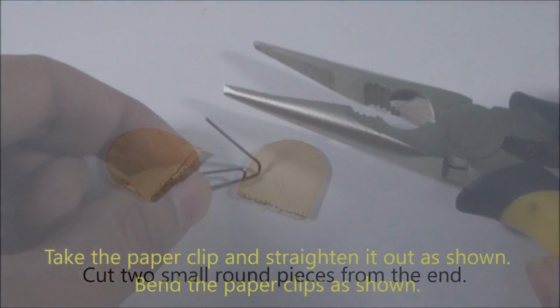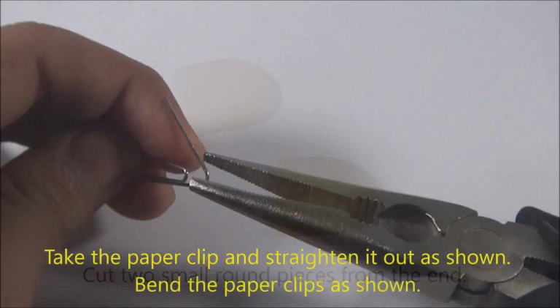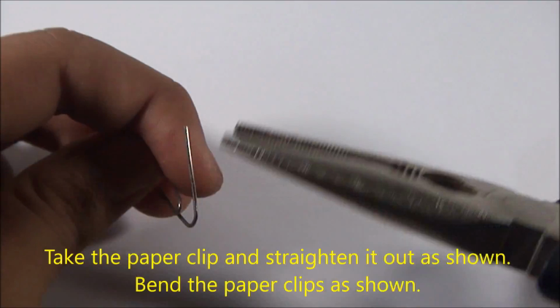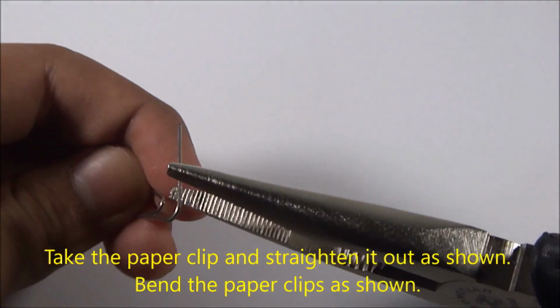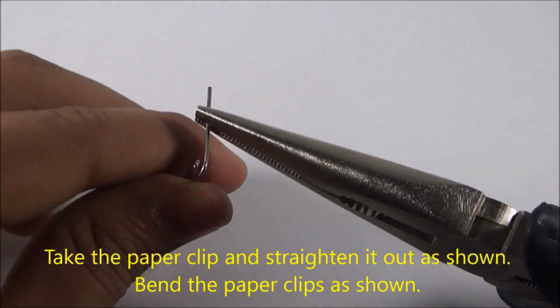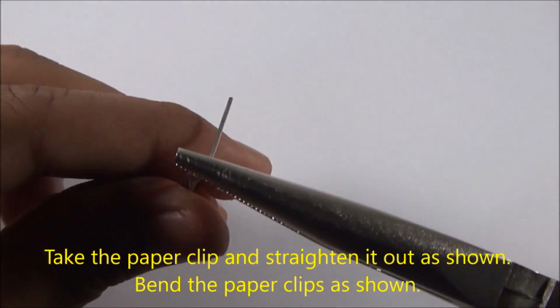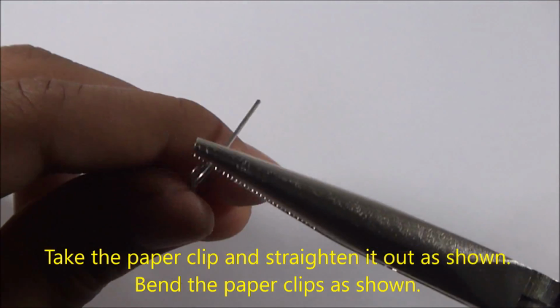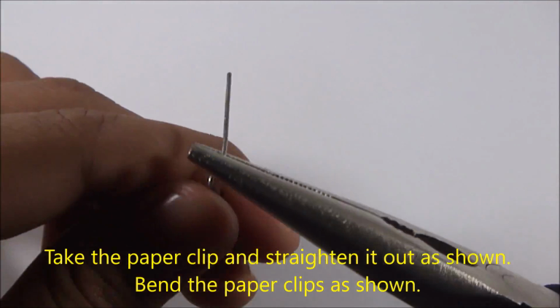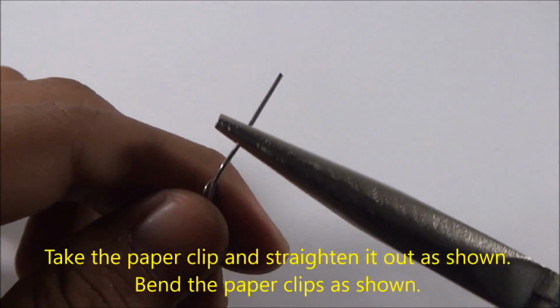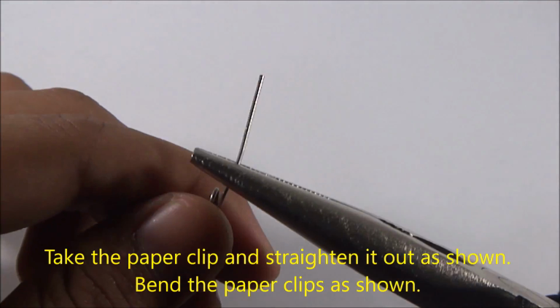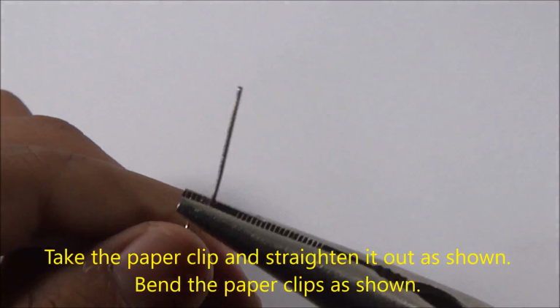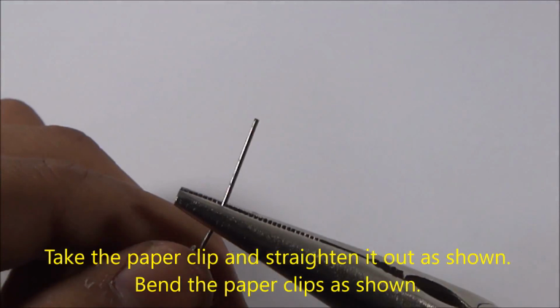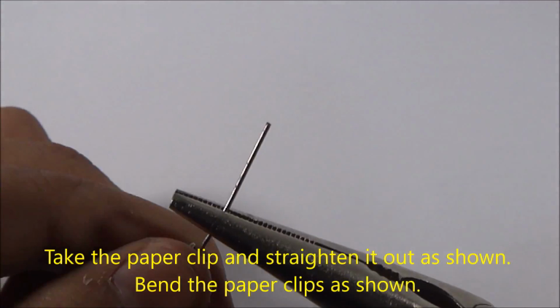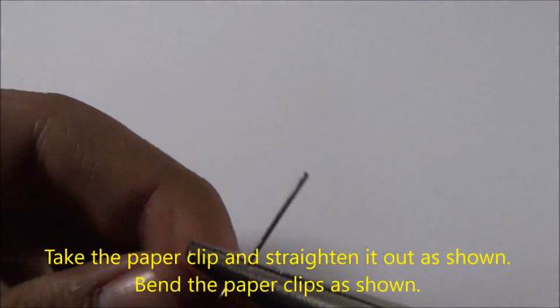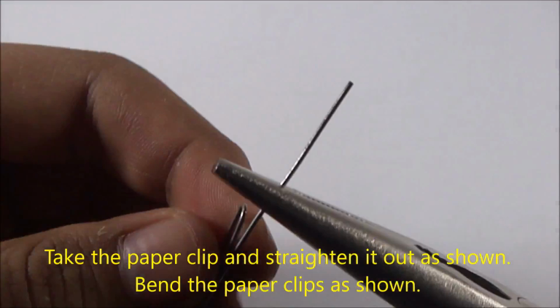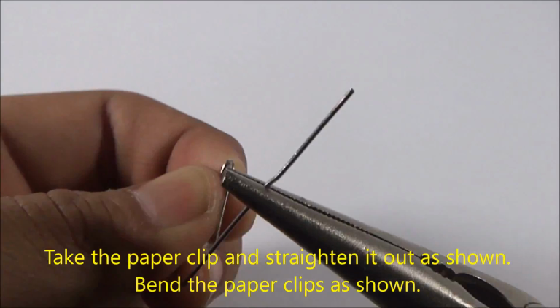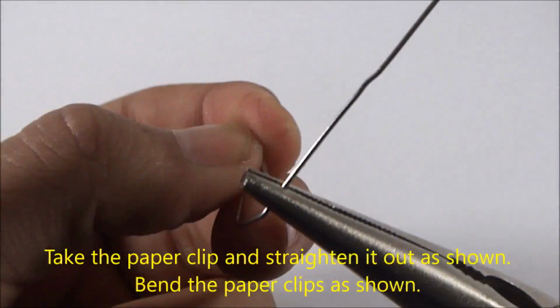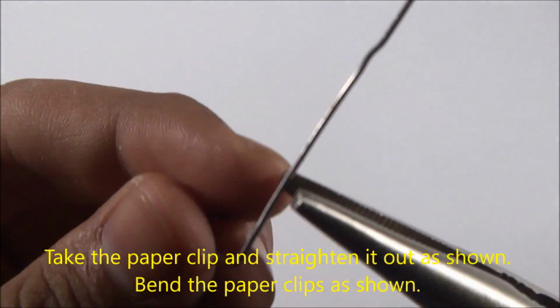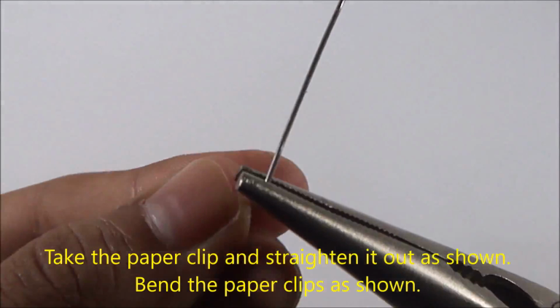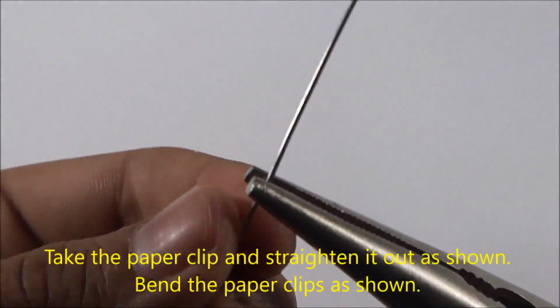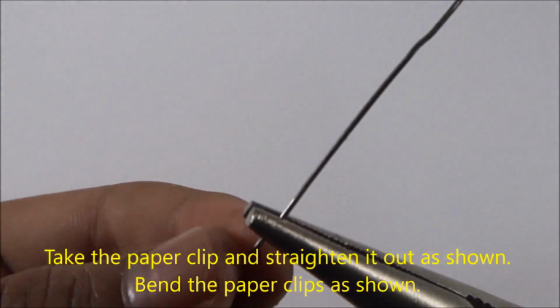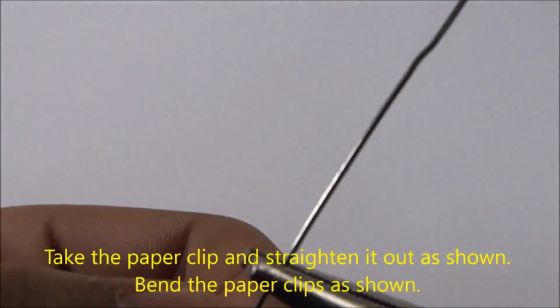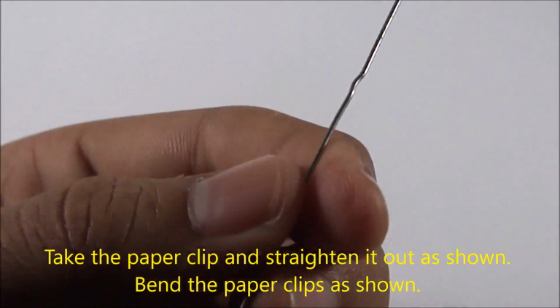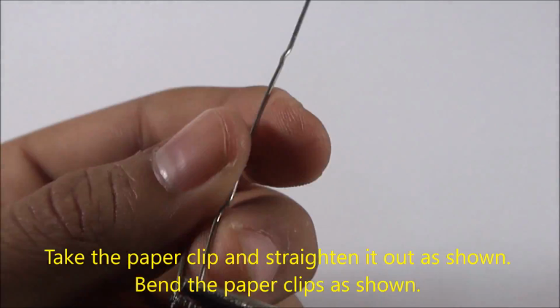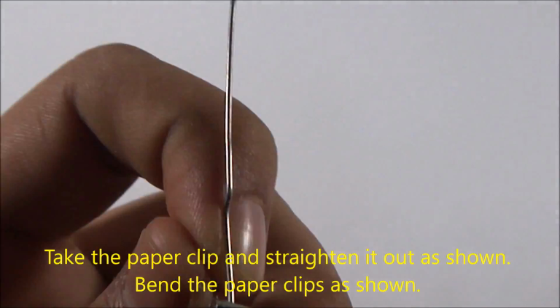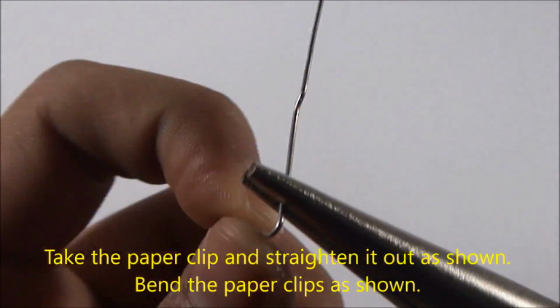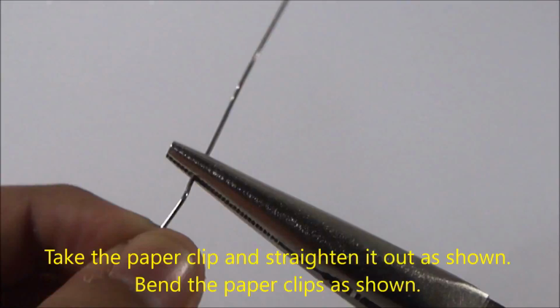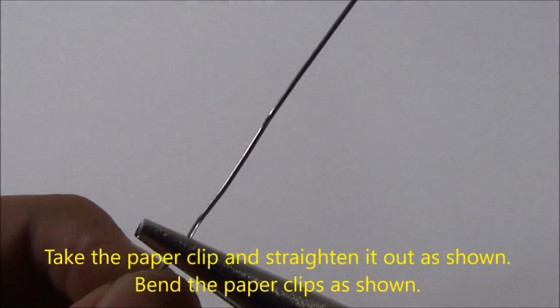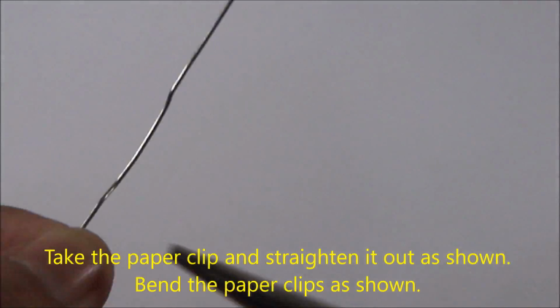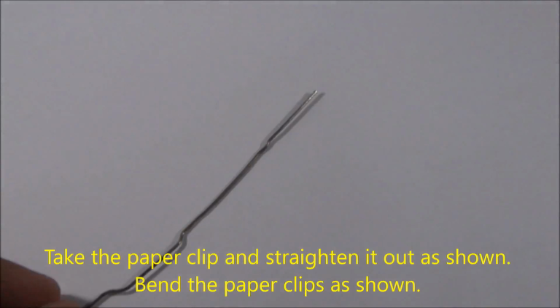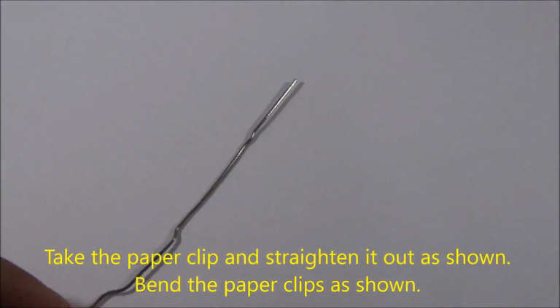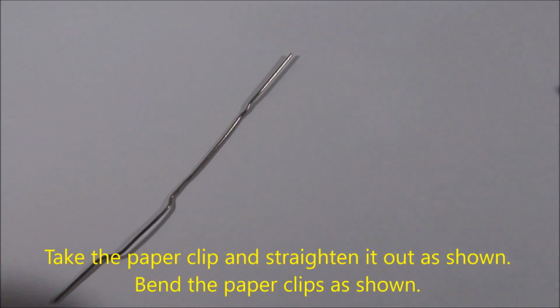Take the paper clip and straighten it out as shown, then bend the paper clips as shown in the video. Make sure you make a loop at the end of the paper clip.